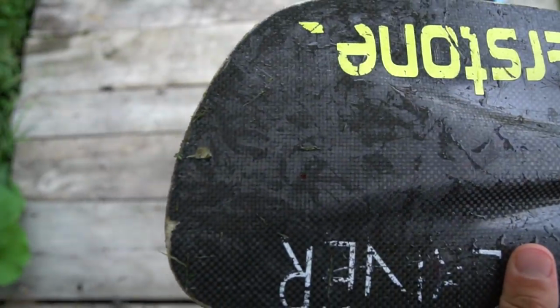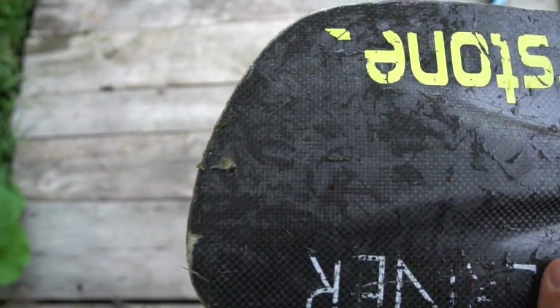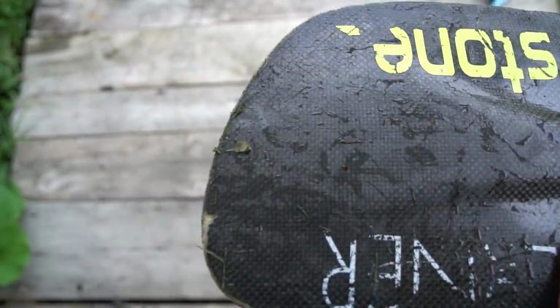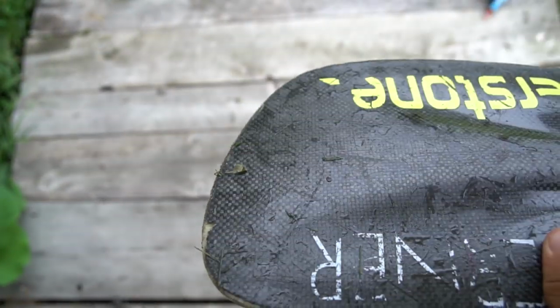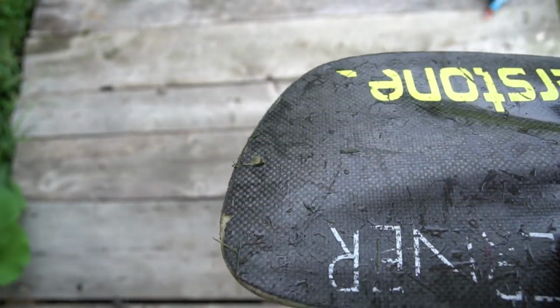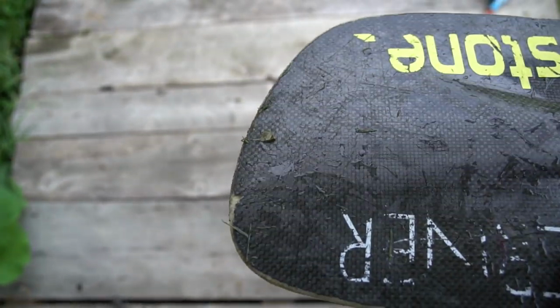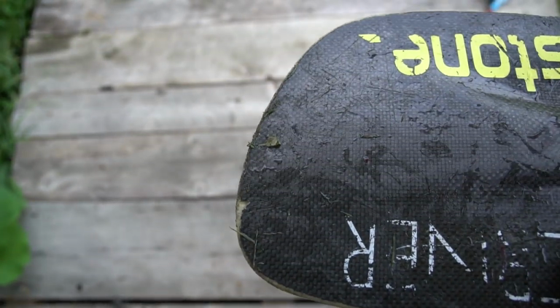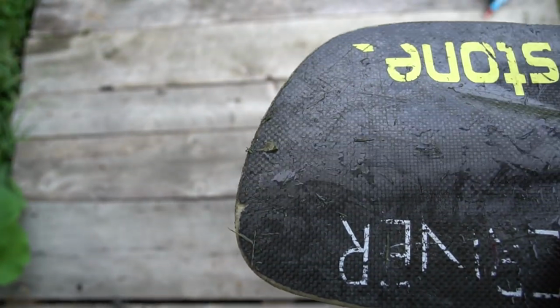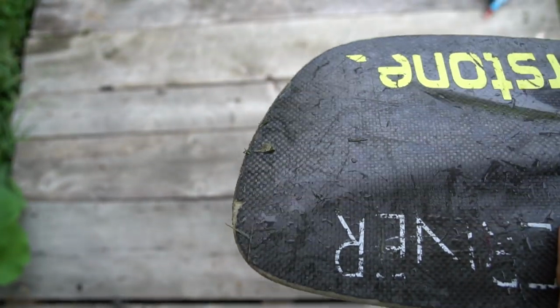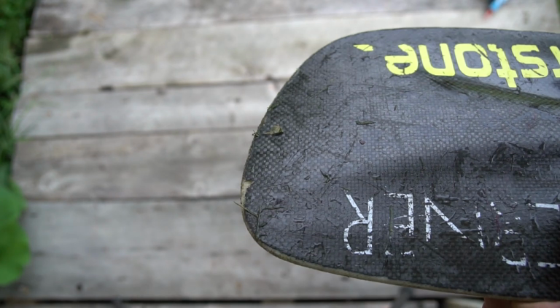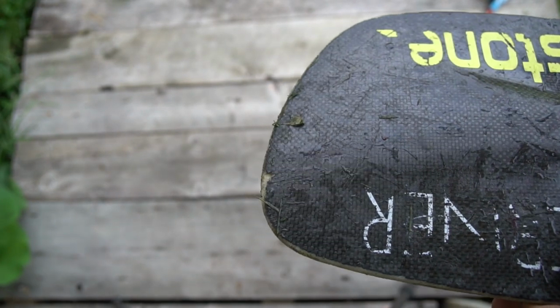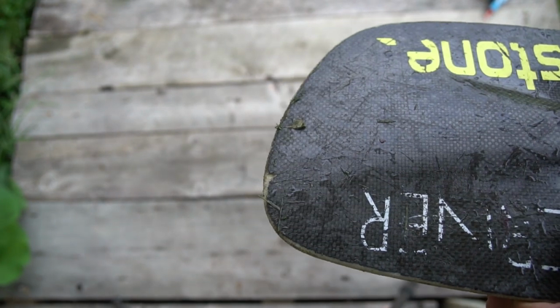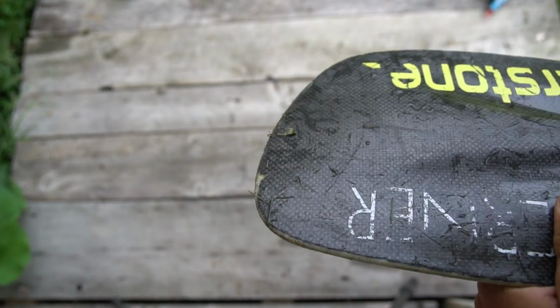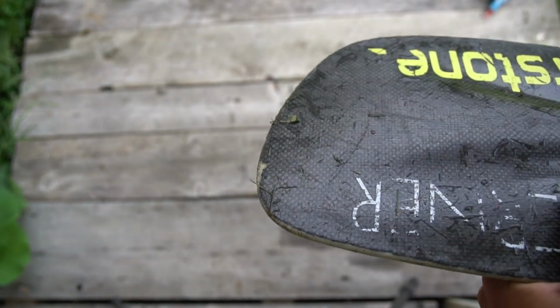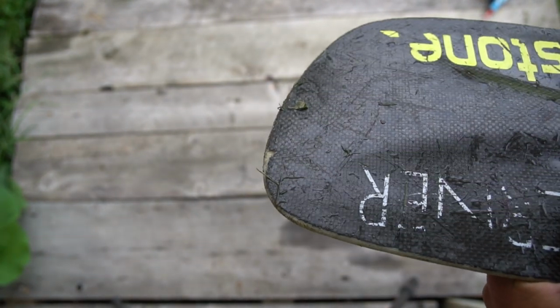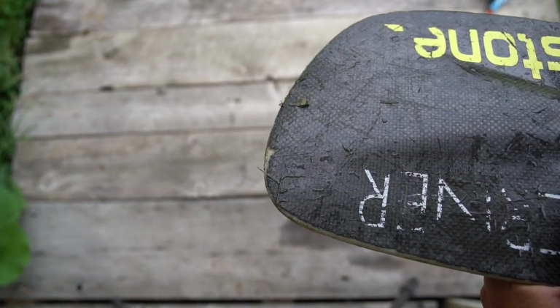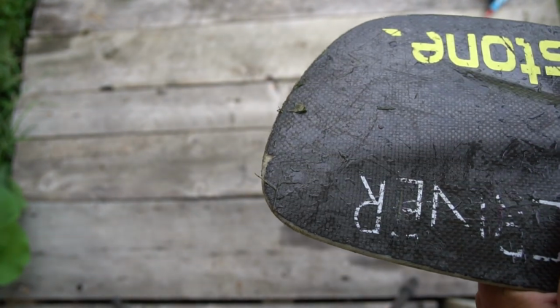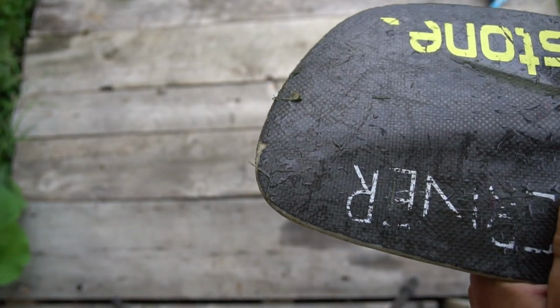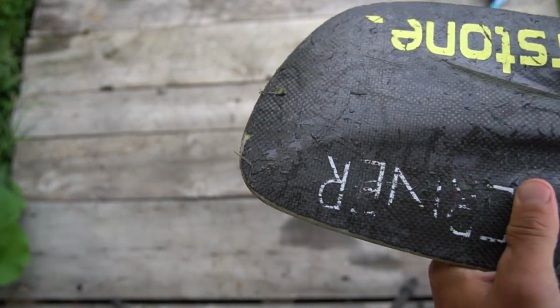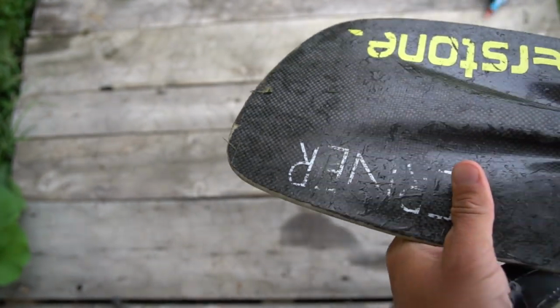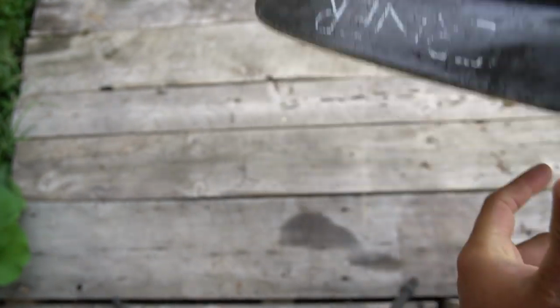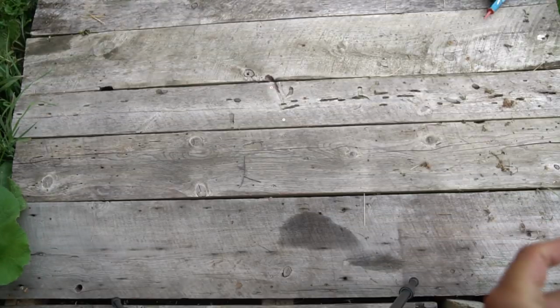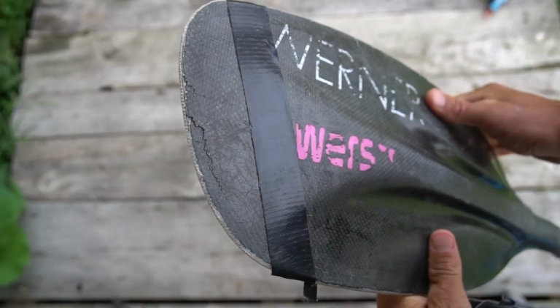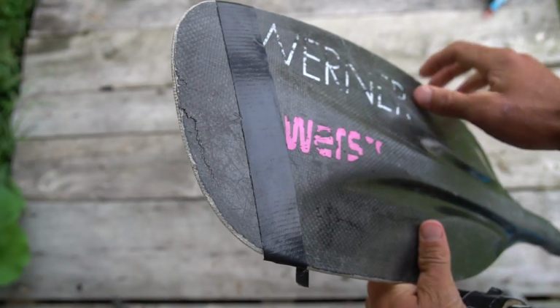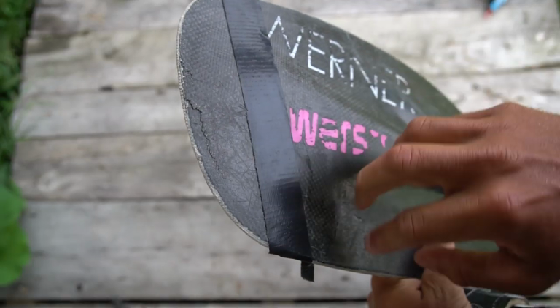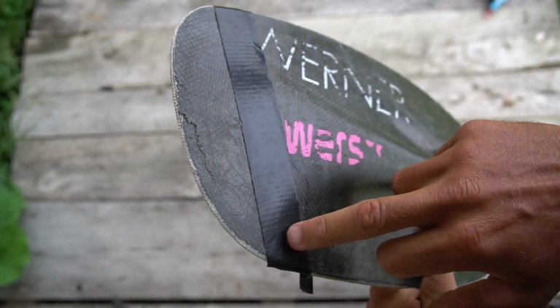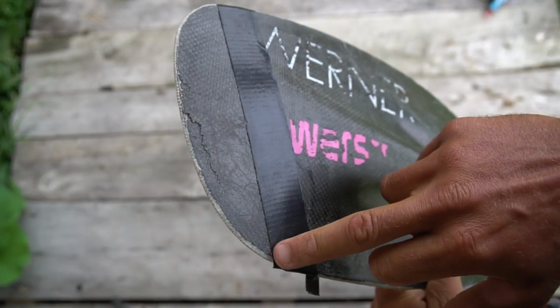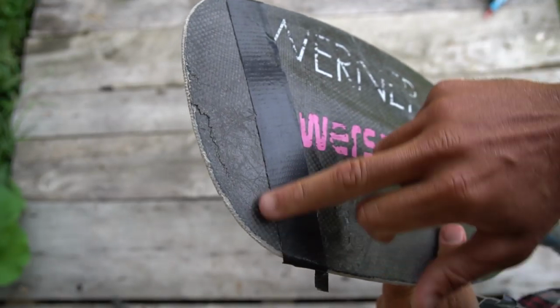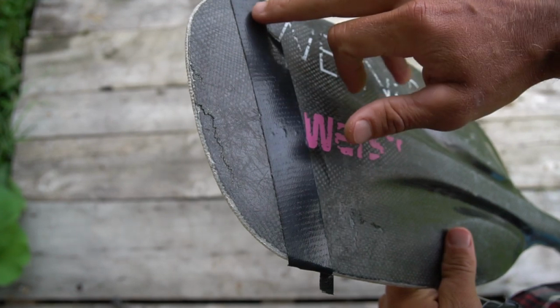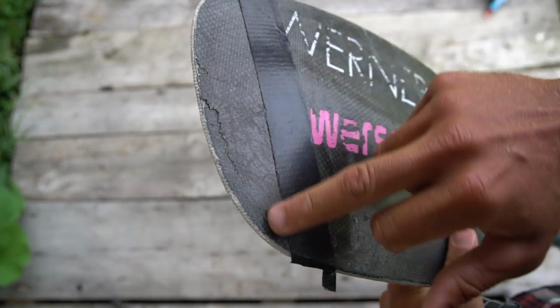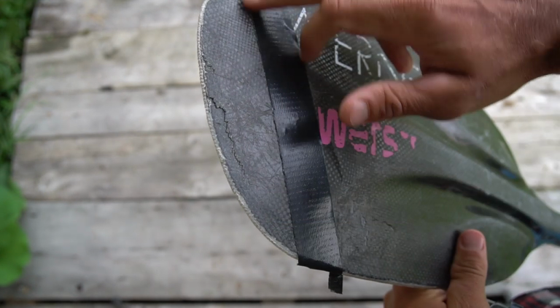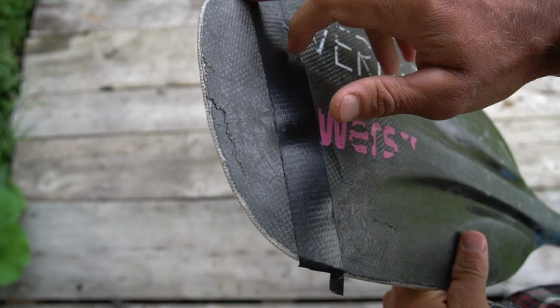This side is all wet because I've had it in the grass, so I'm actually going to wait and do this side once it's dried out.